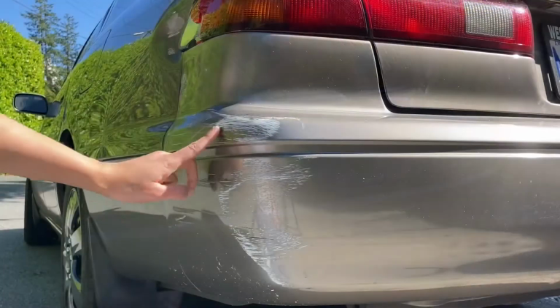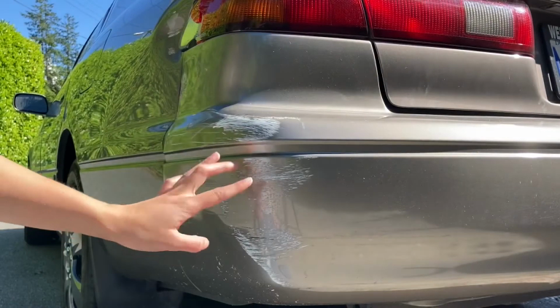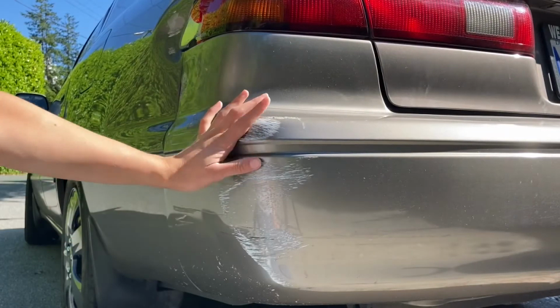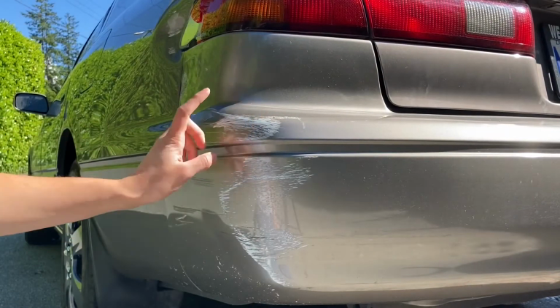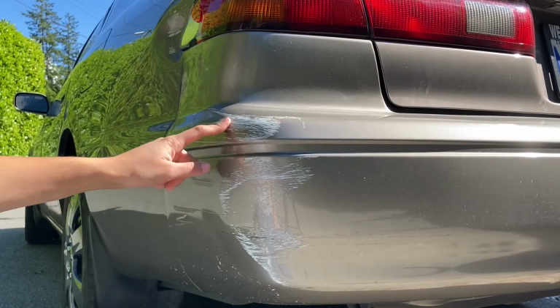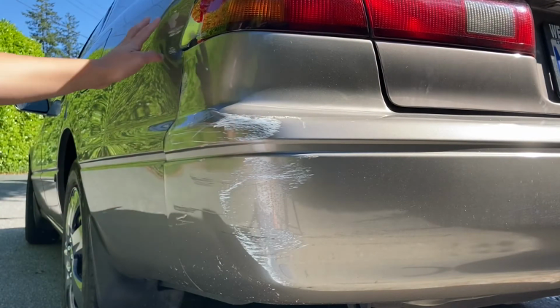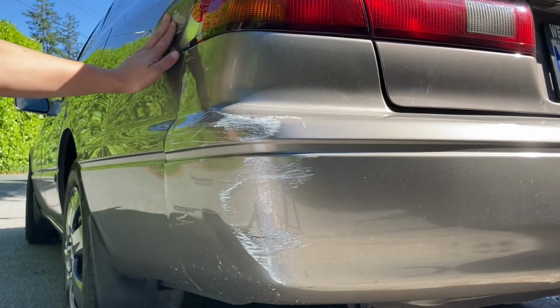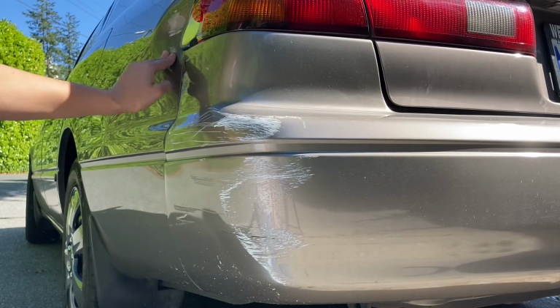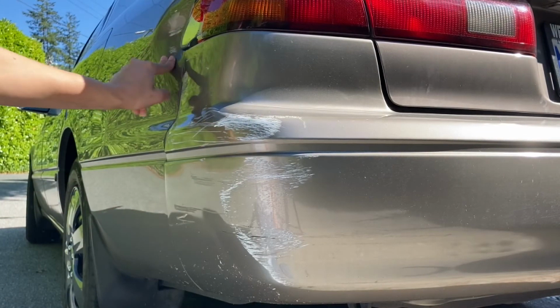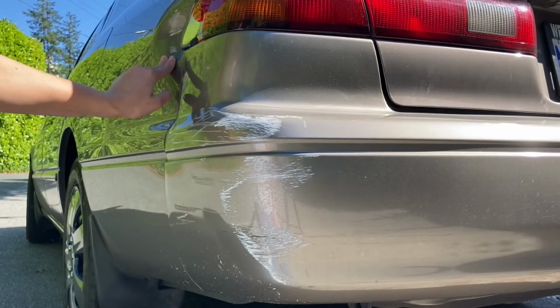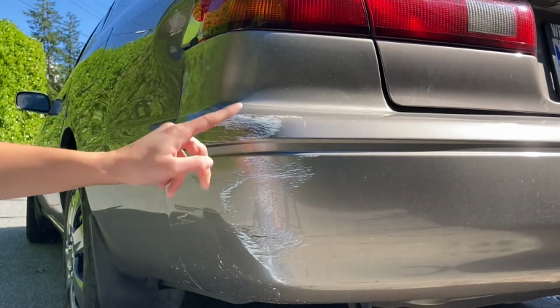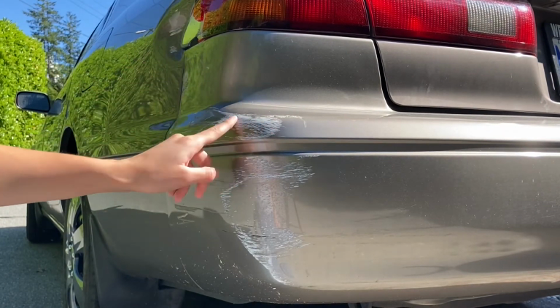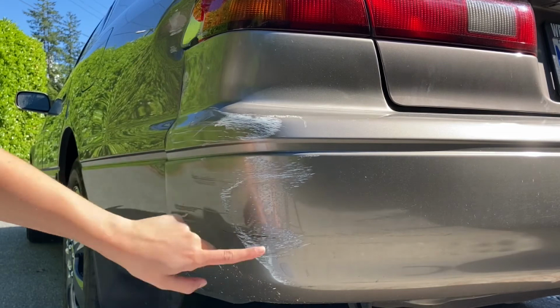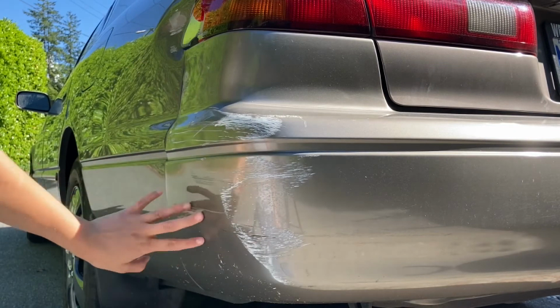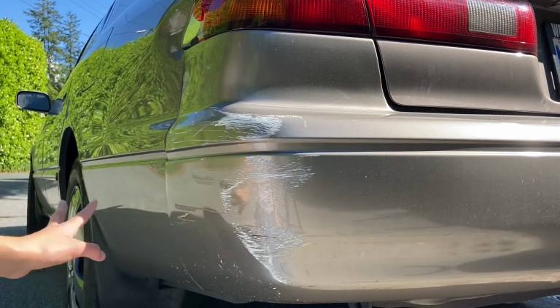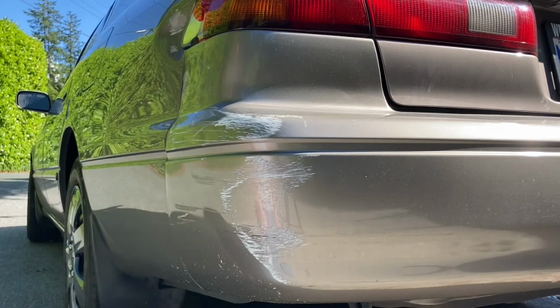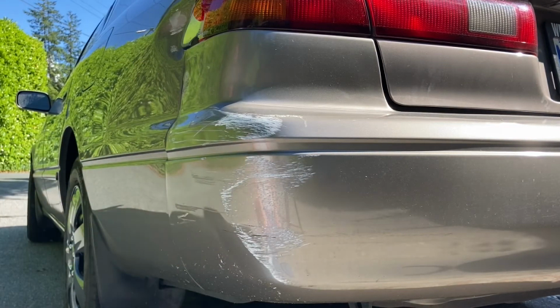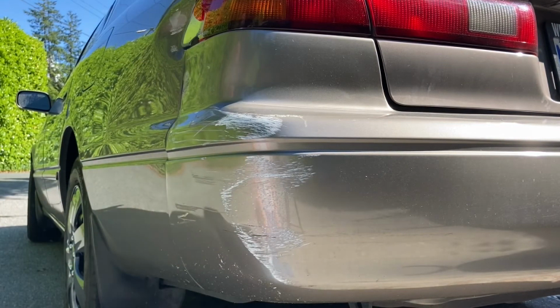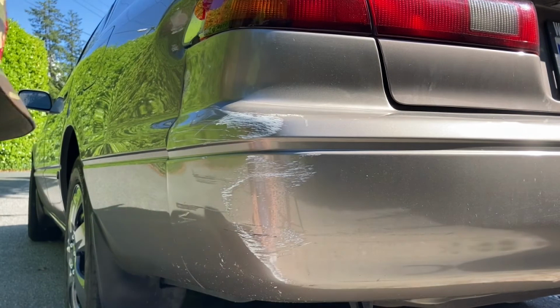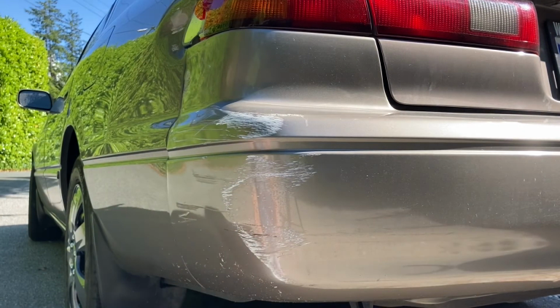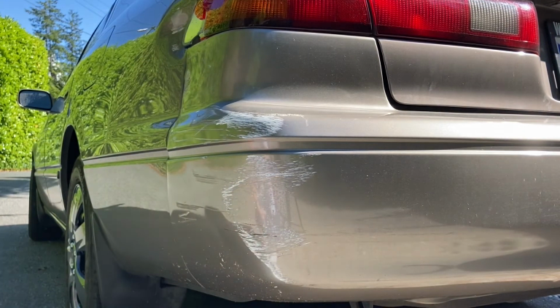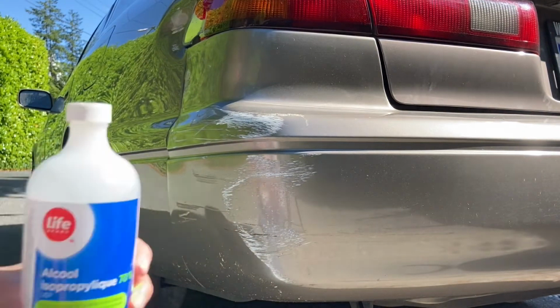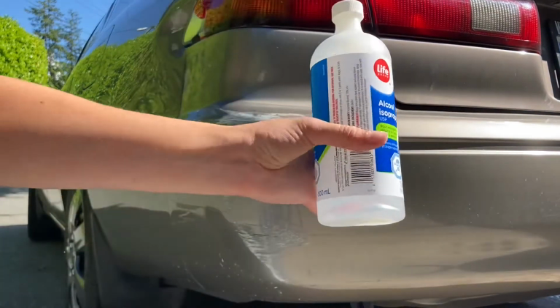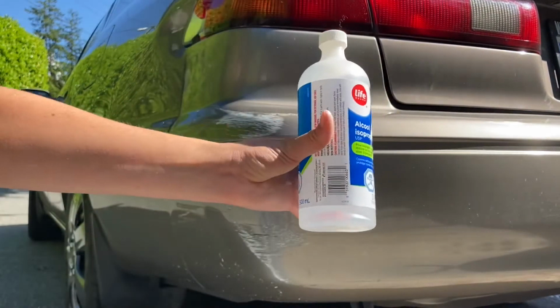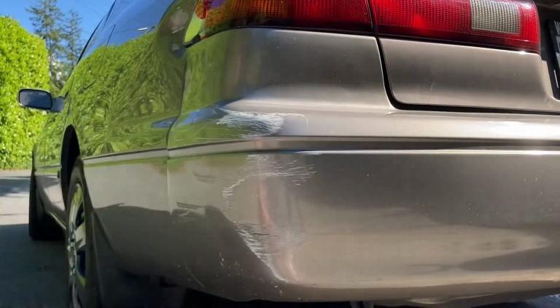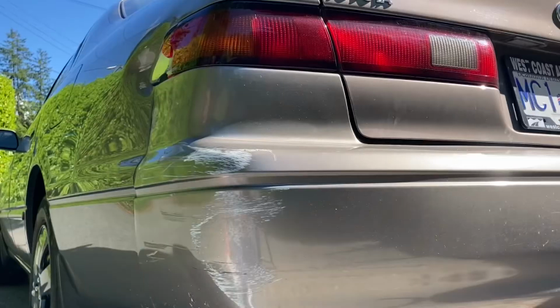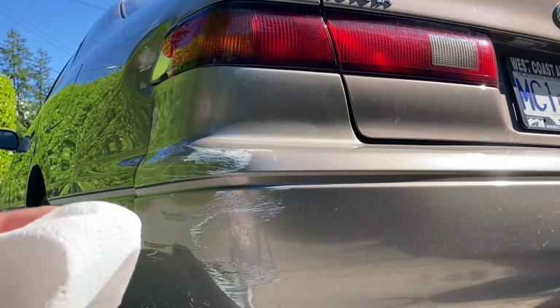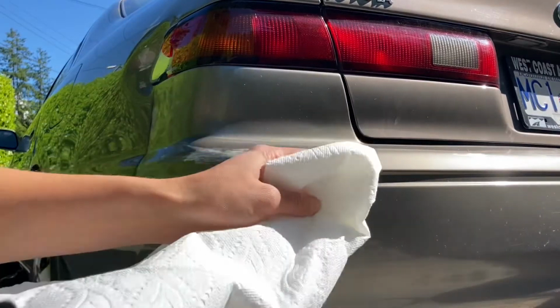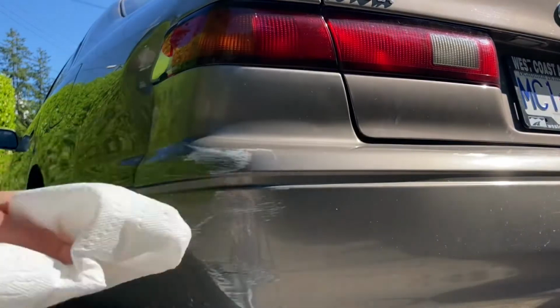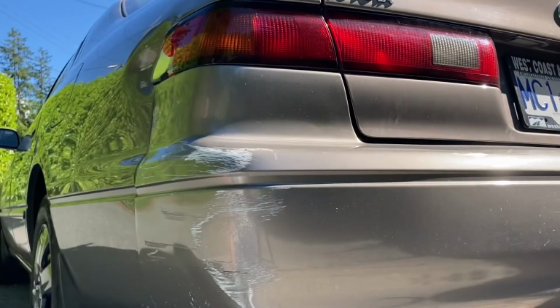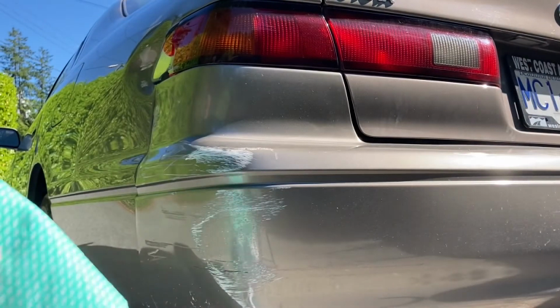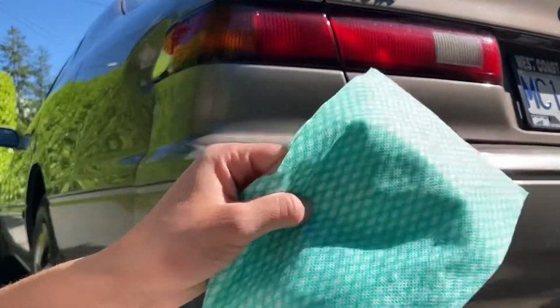So now I'm trying the same method on the back of my car to see if it will get these white scratches off. I'm going to be using the same method as before — all you need is some rubbing alcohol, and I'm going to buff these scratches off once again.